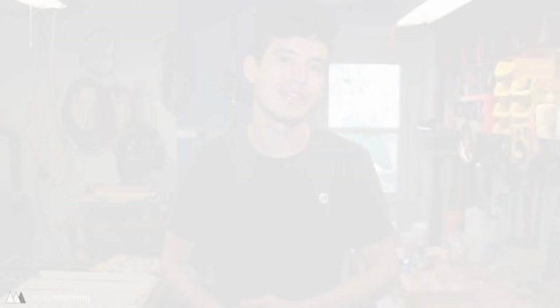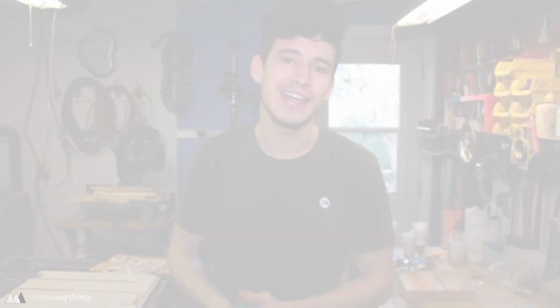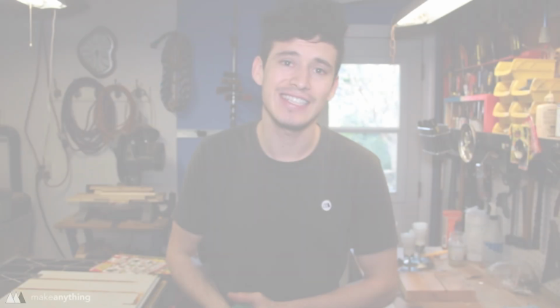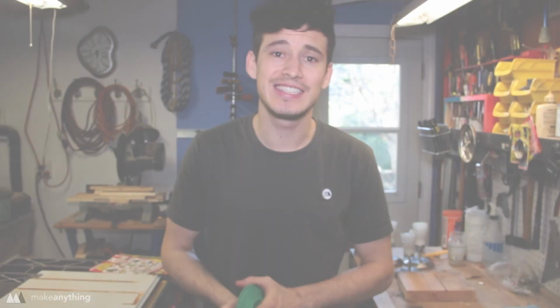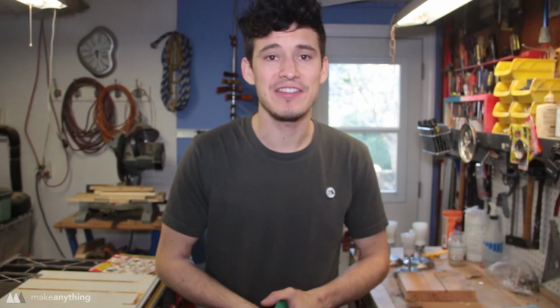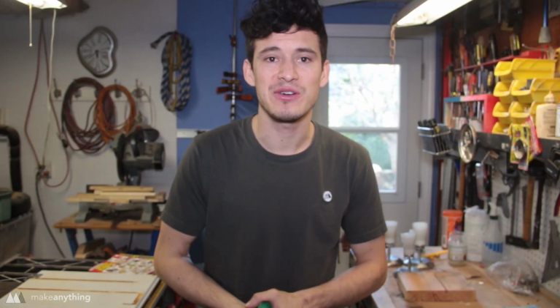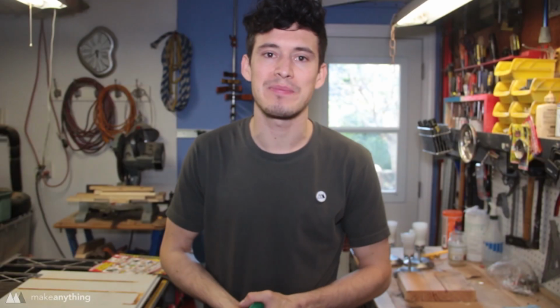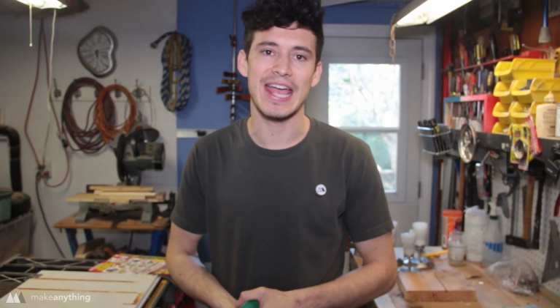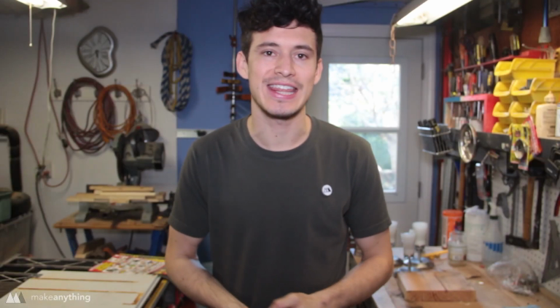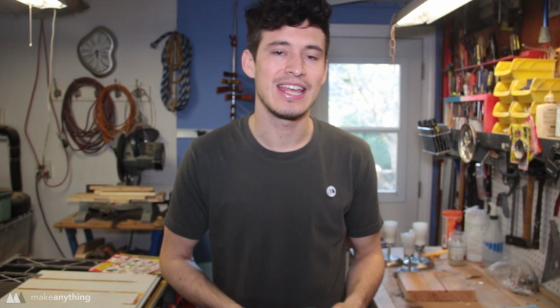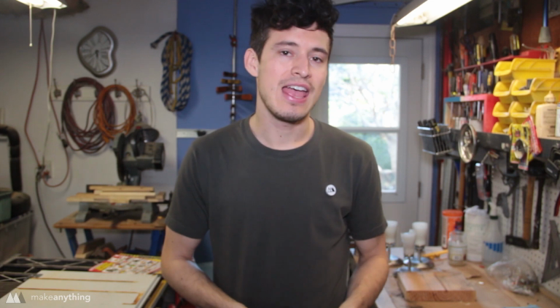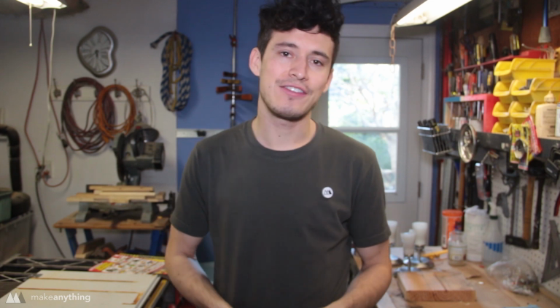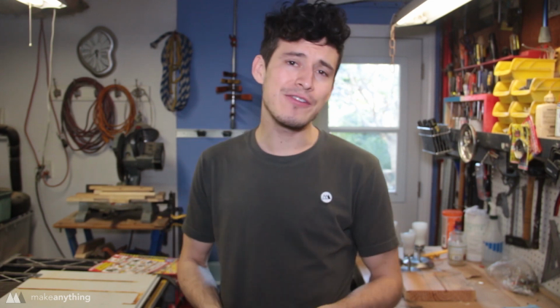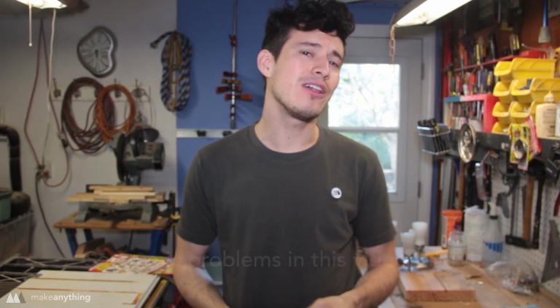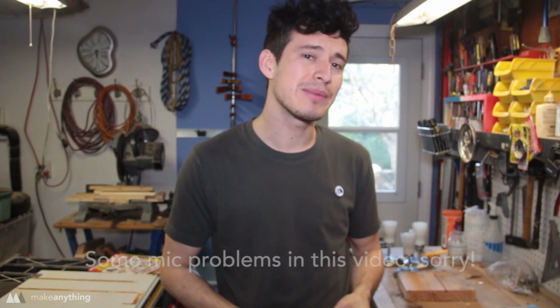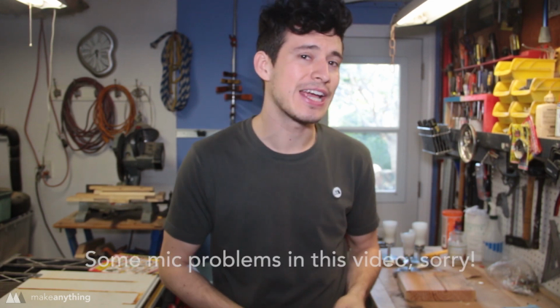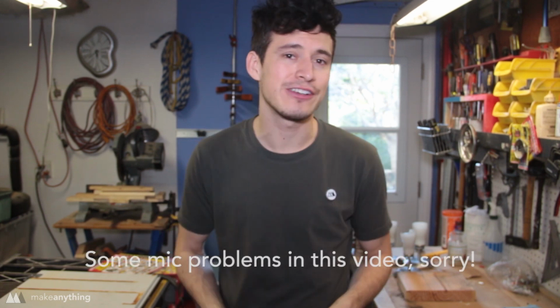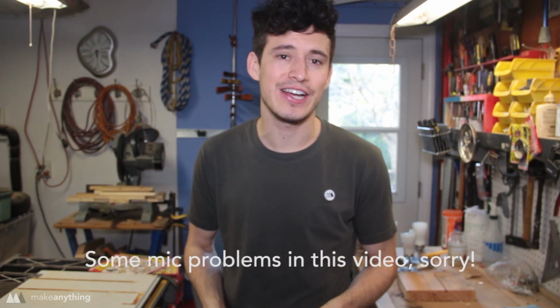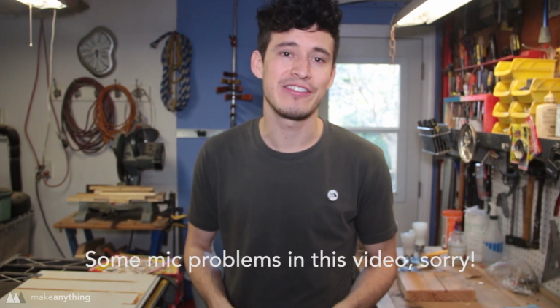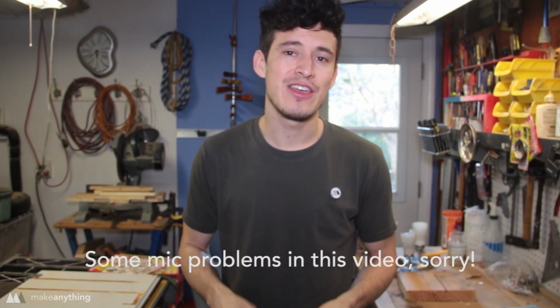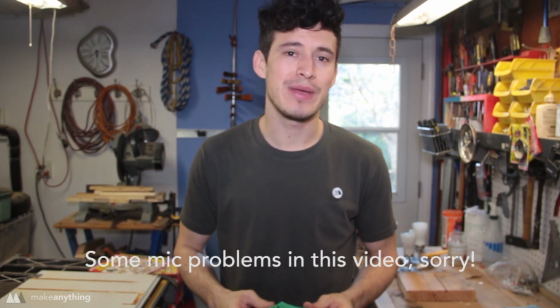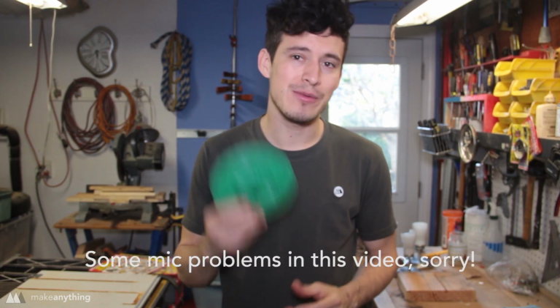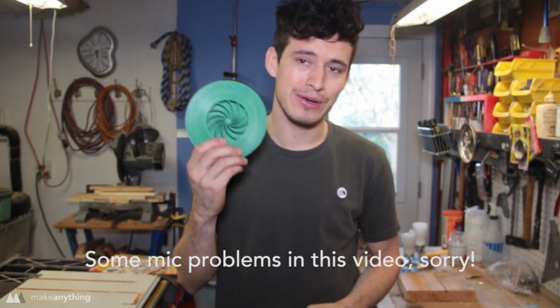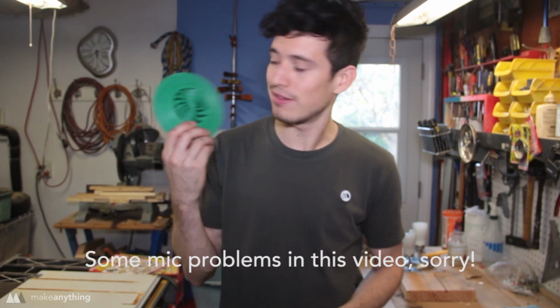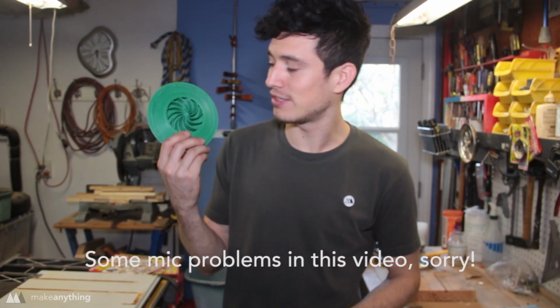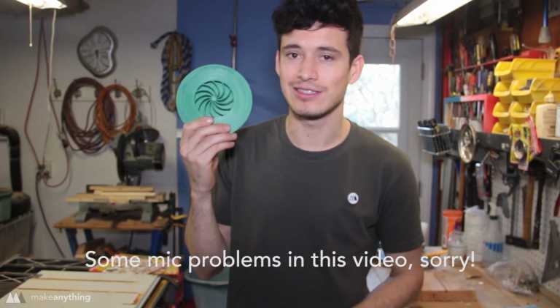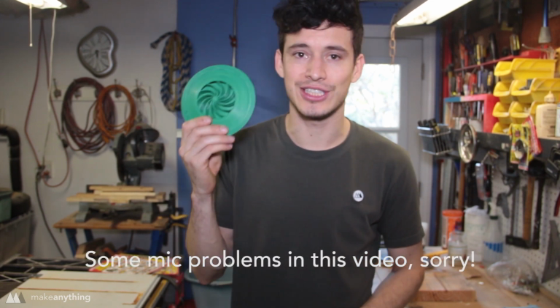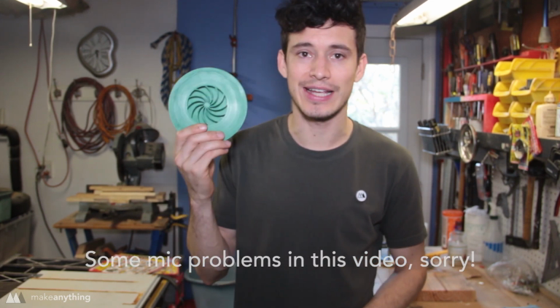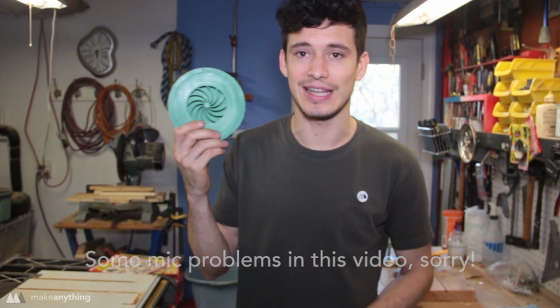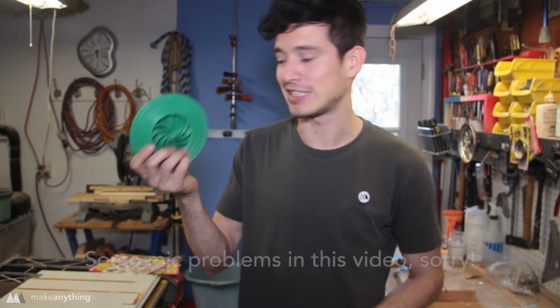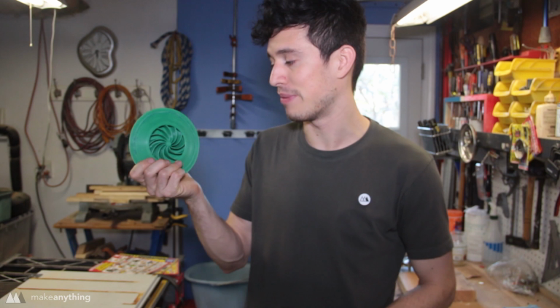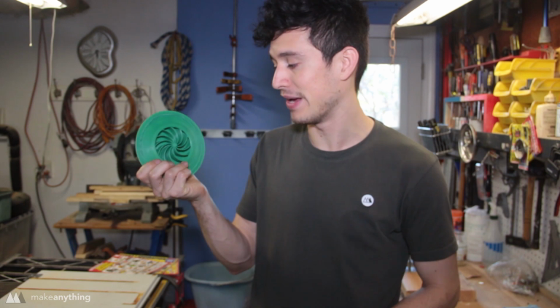Hey guys, it's Devon here with Make Anything, and if you've been following my channel for long enough, you may remember this giant Galactop I made.